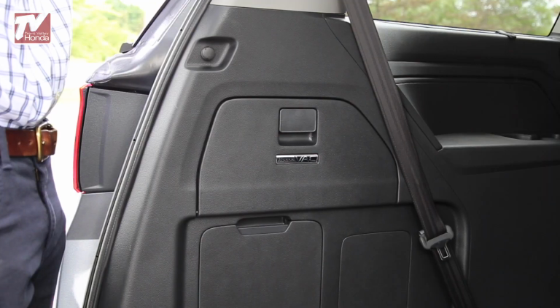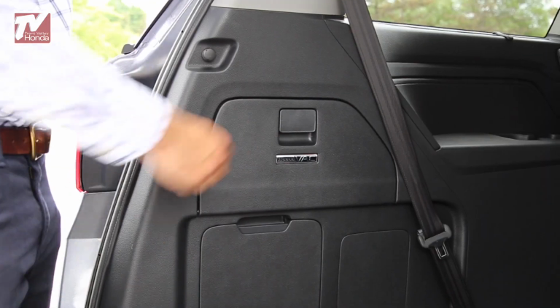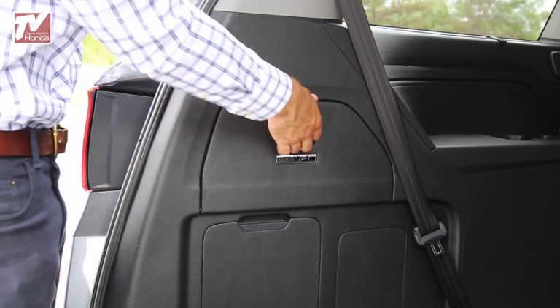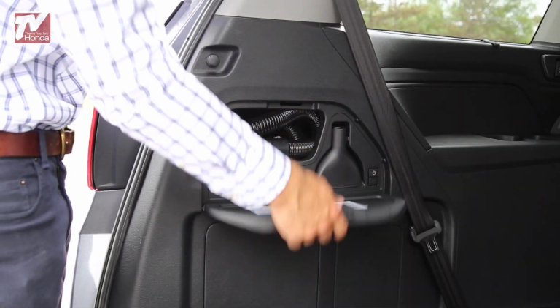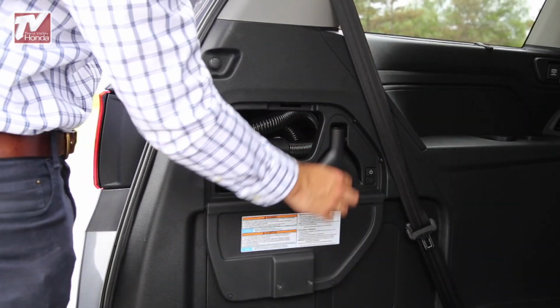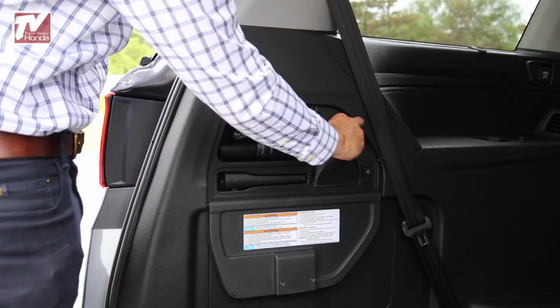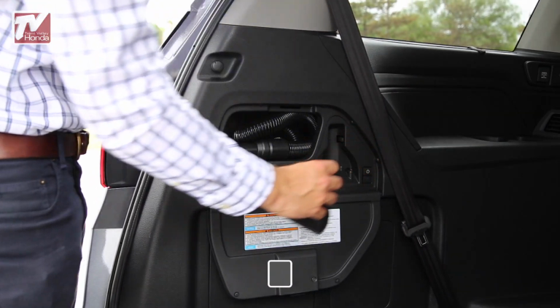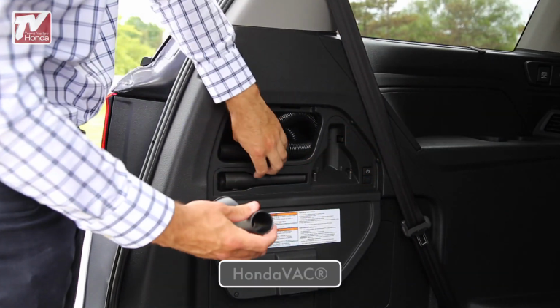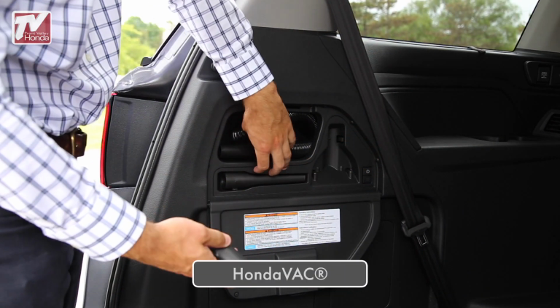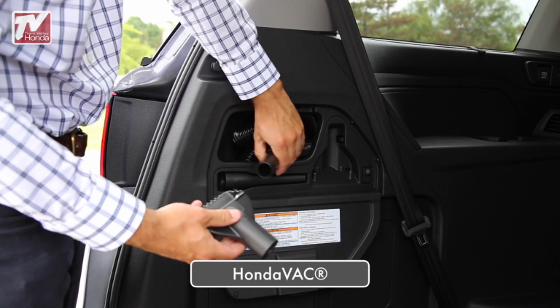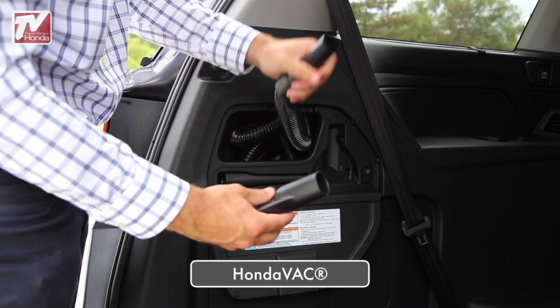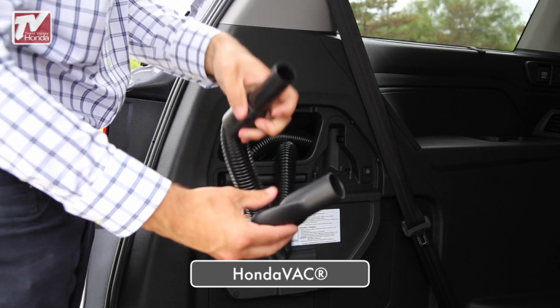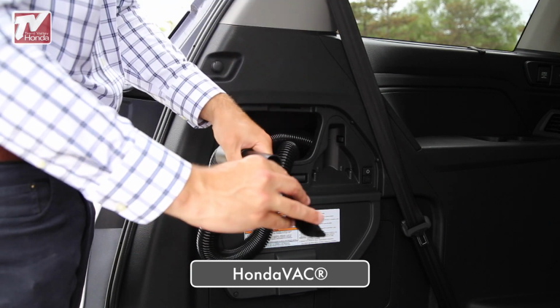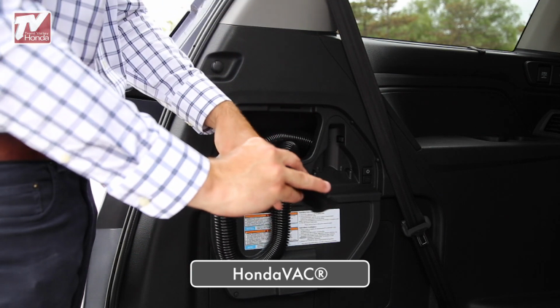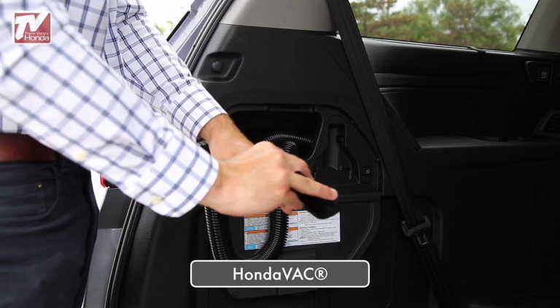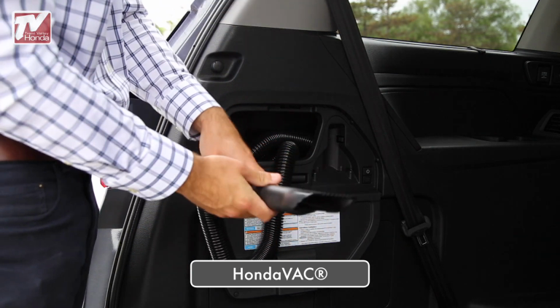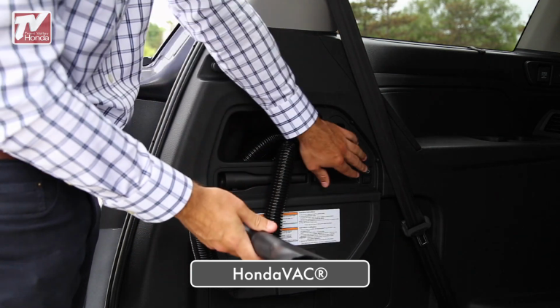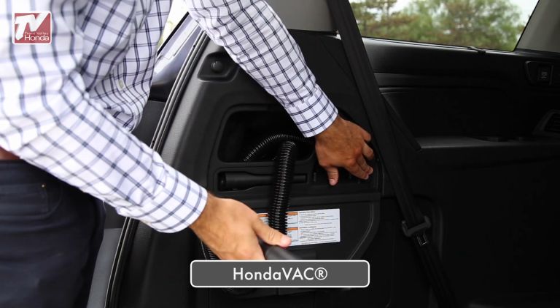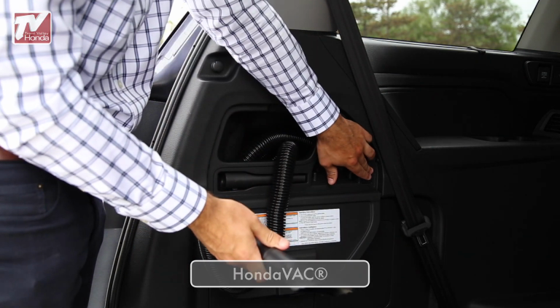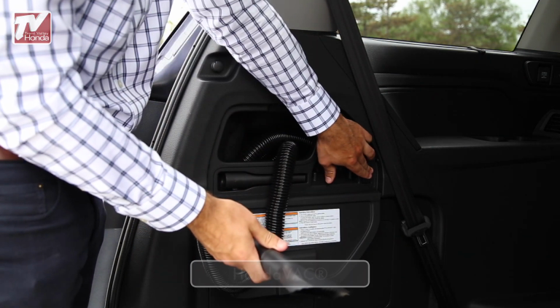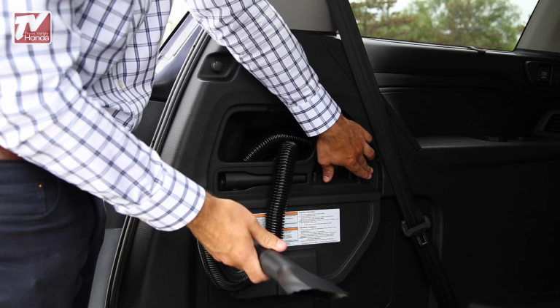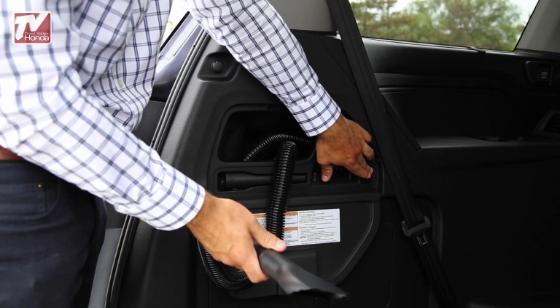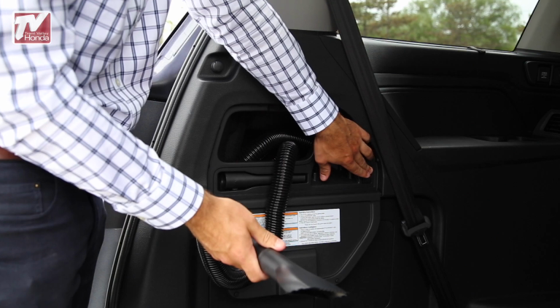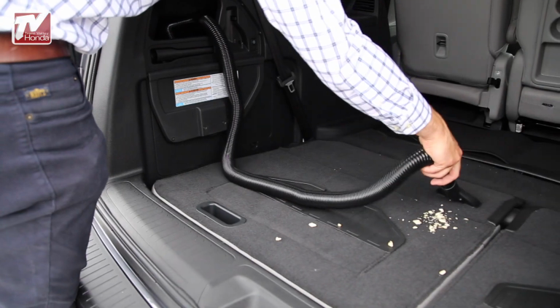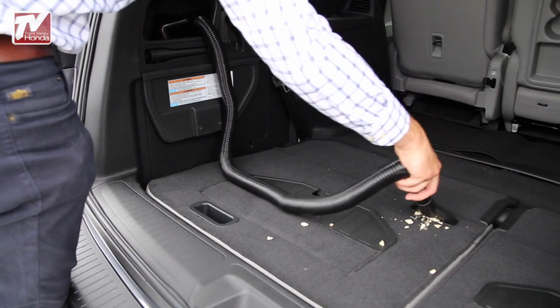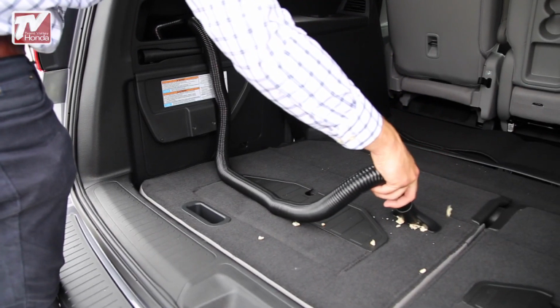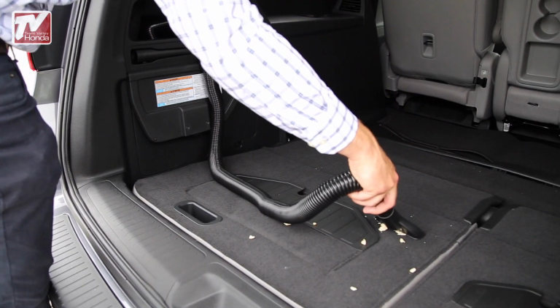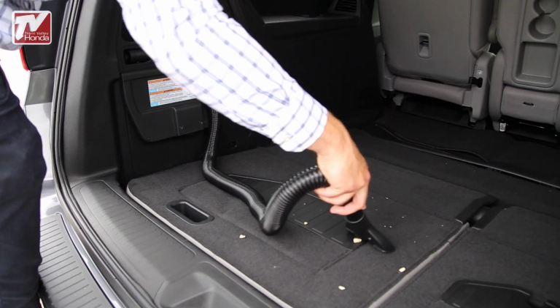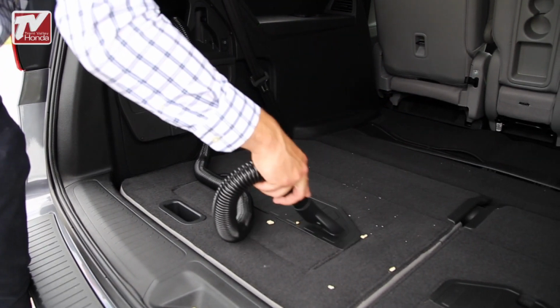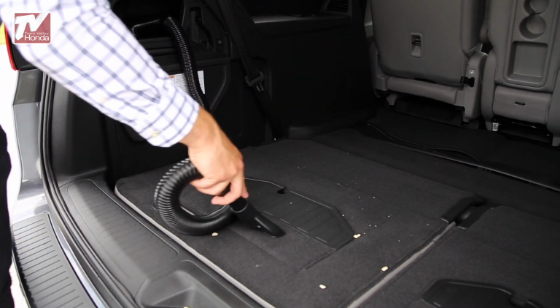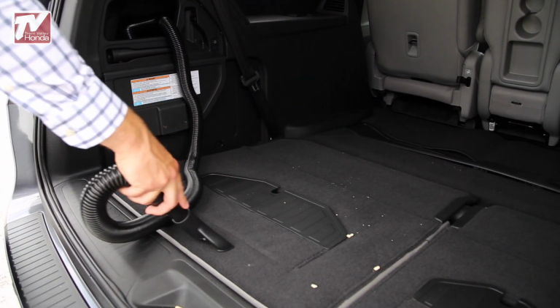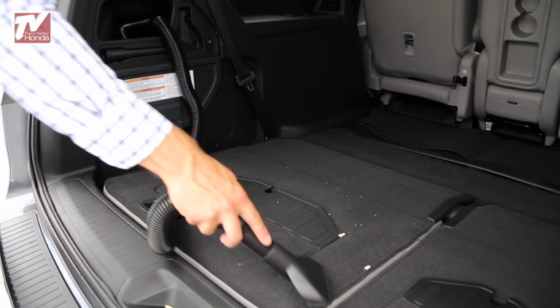The available Honda Vac makes it easy to clean up little messes. It has a replaceable filter, canister bag, nozzle accessories, and a hose that reaches up to the front seats. When you're done, hide it away in the storage compartment in the rear cargo area.